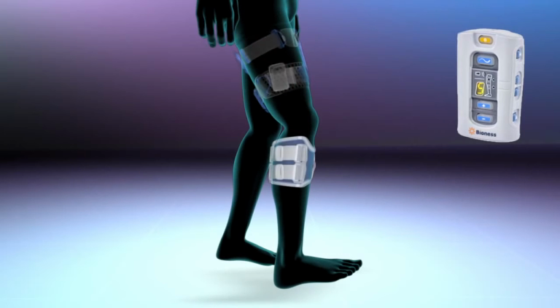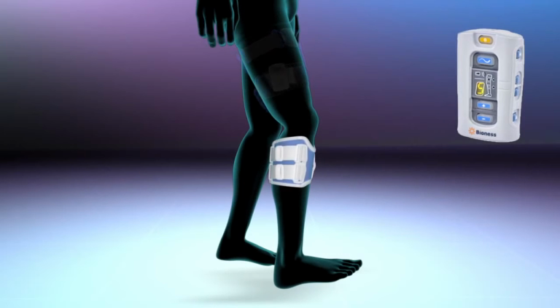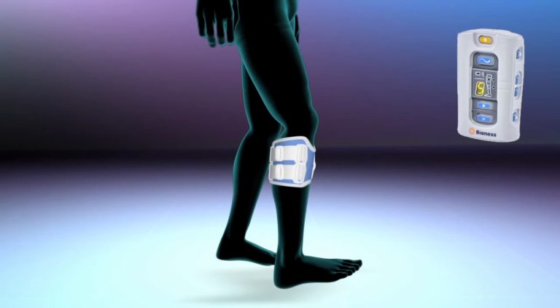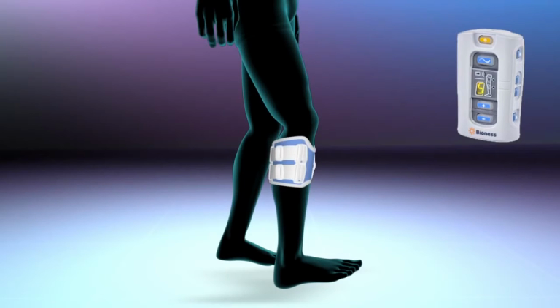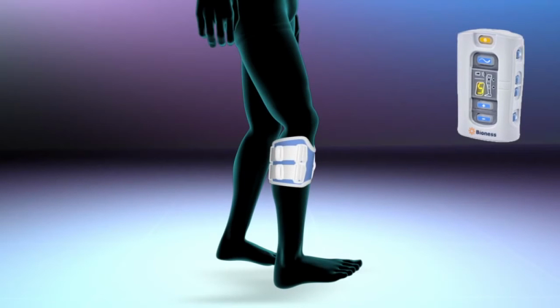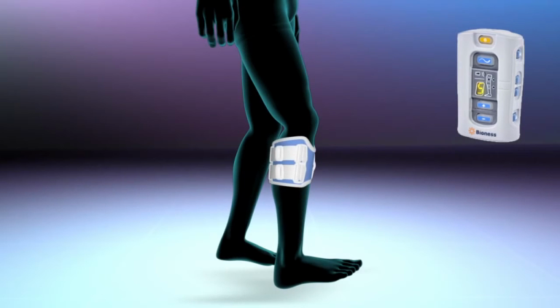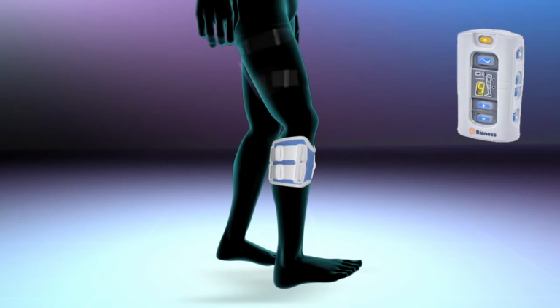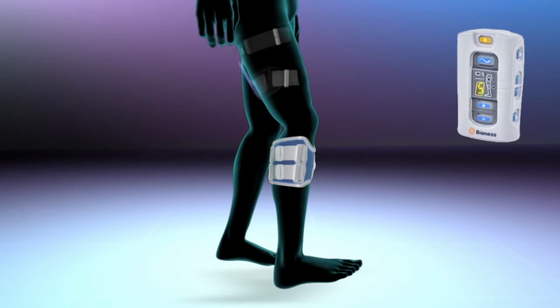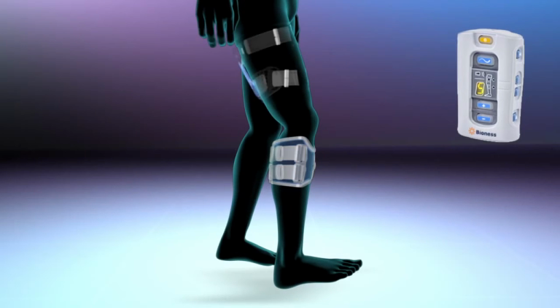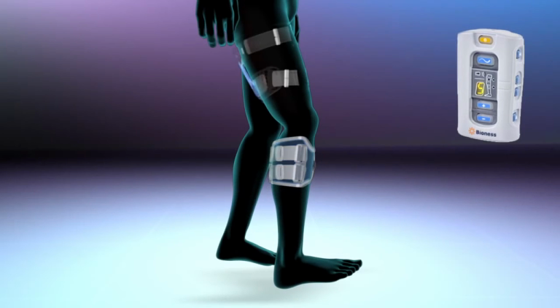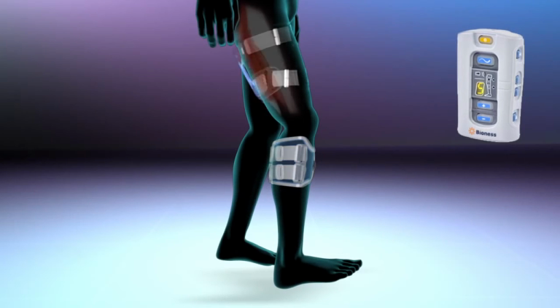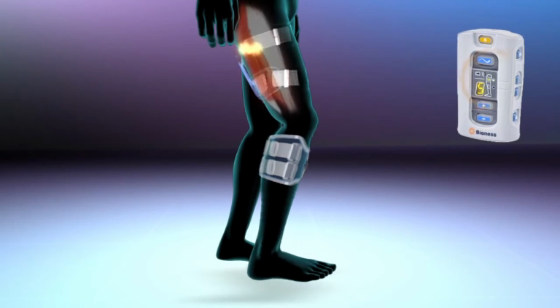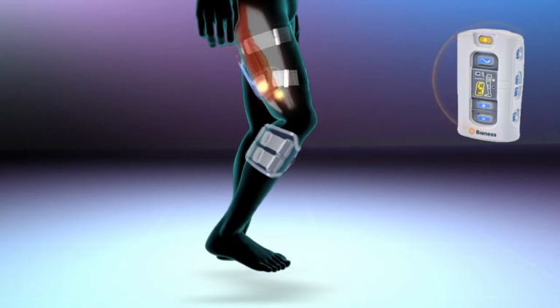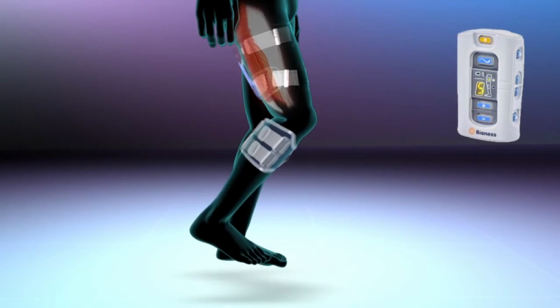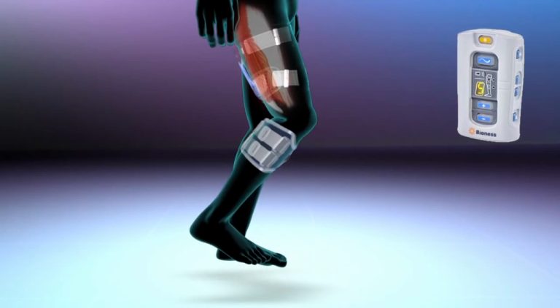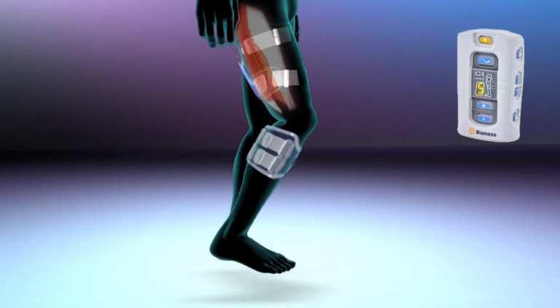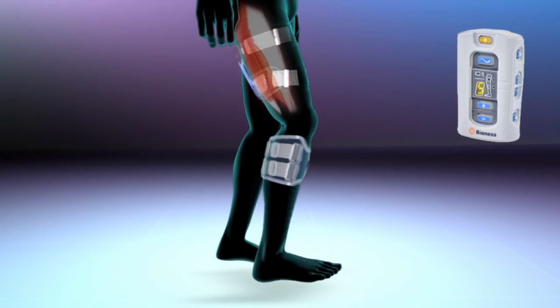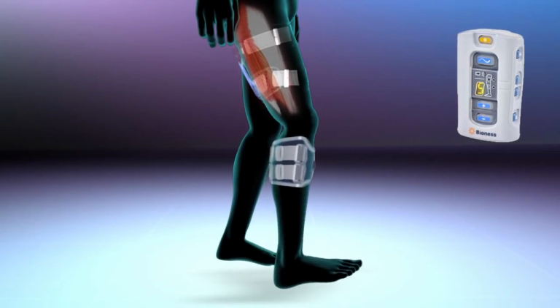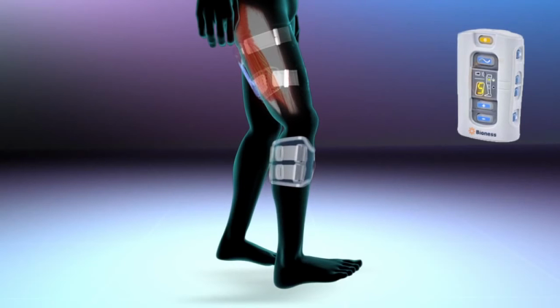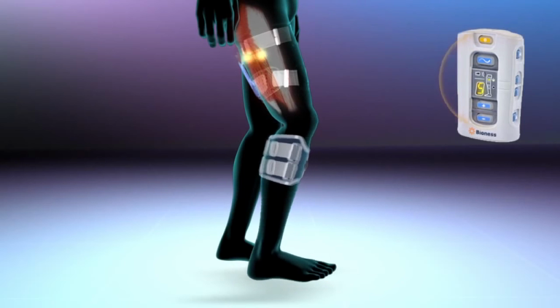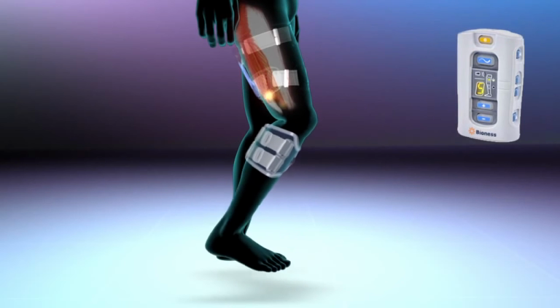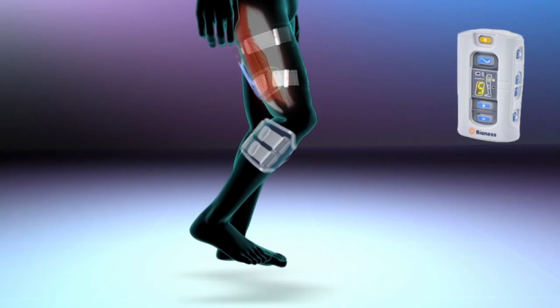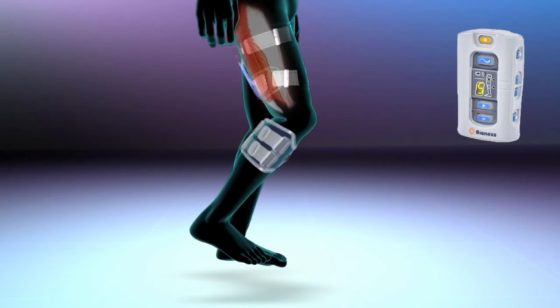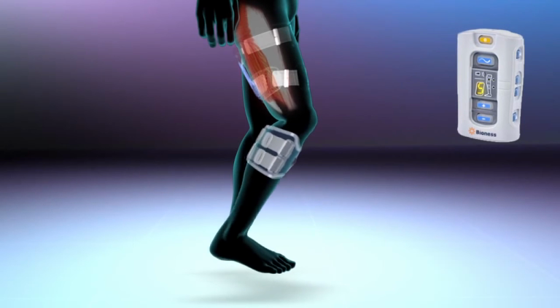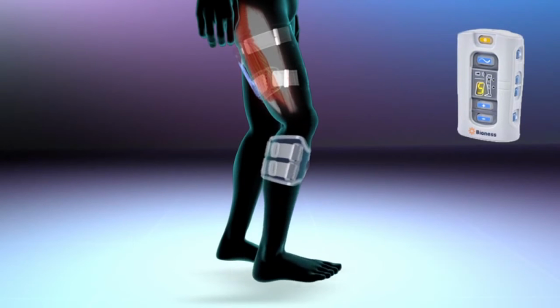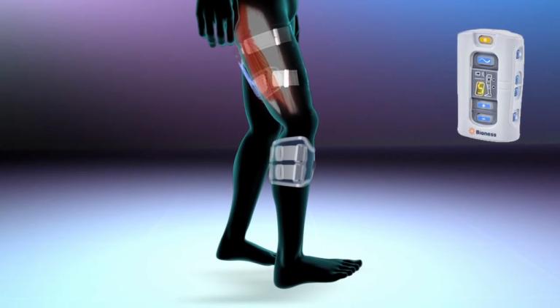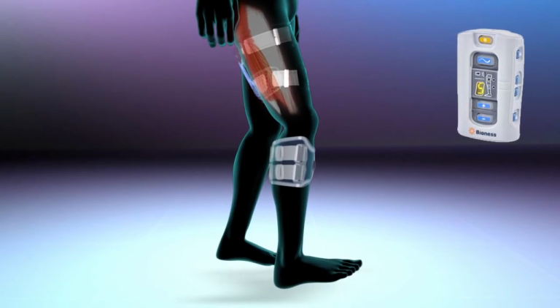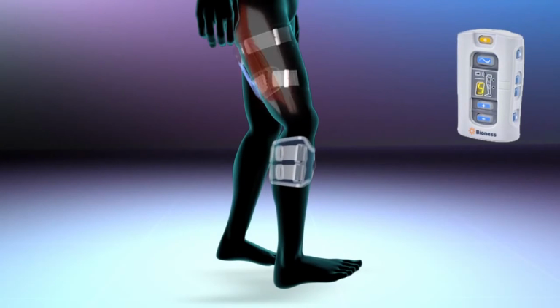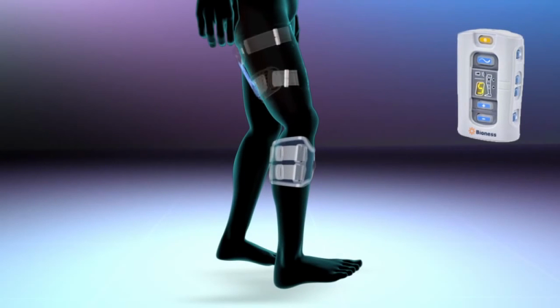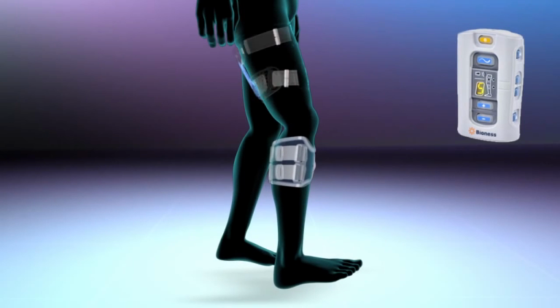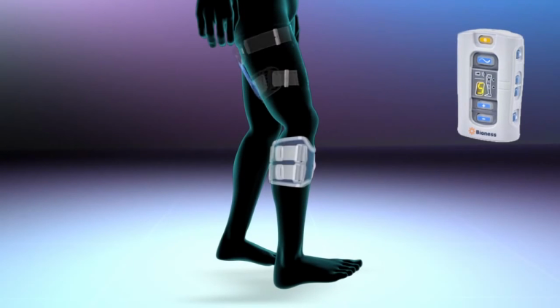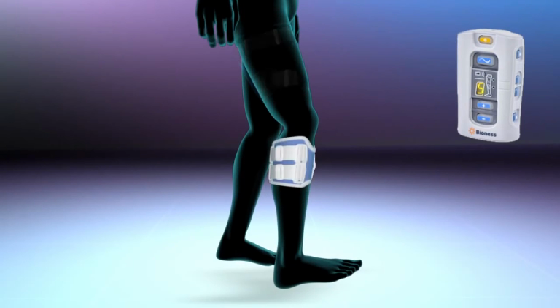The thigh cuff may also be worn on the back of the leg, stimulating the hamstring muscles that cause the knee to flex at the appropriate time during gait.